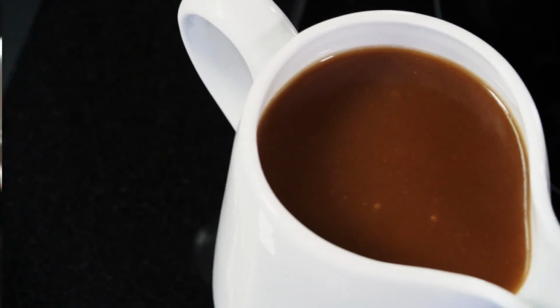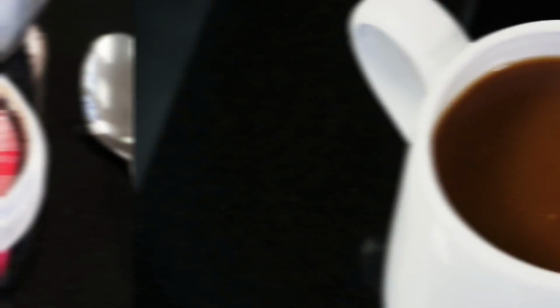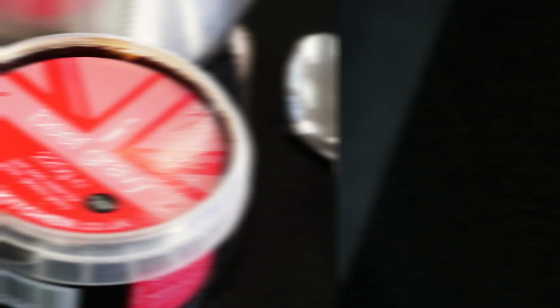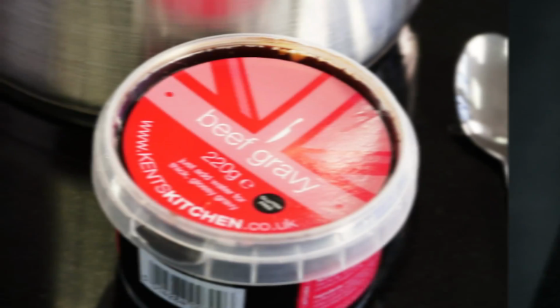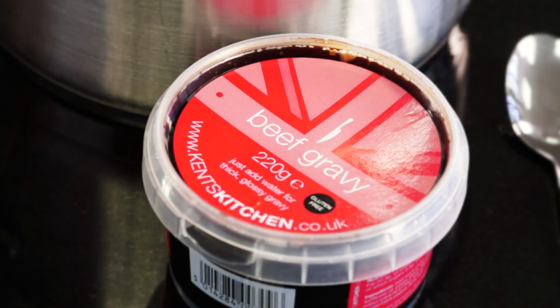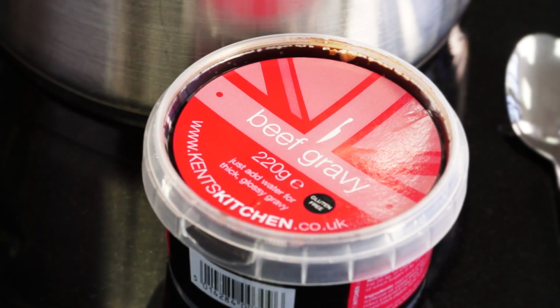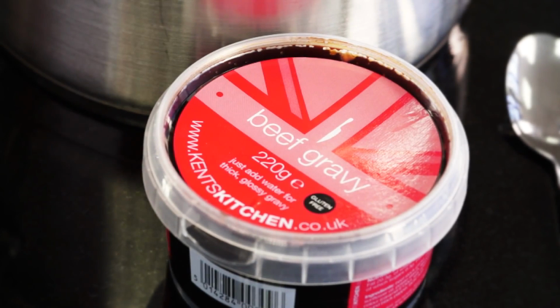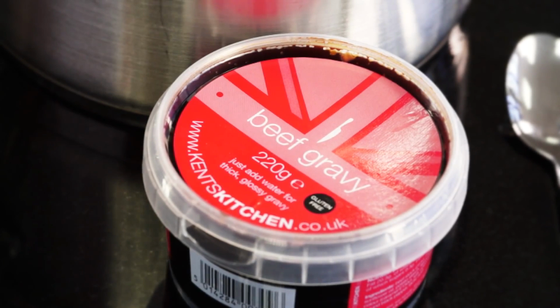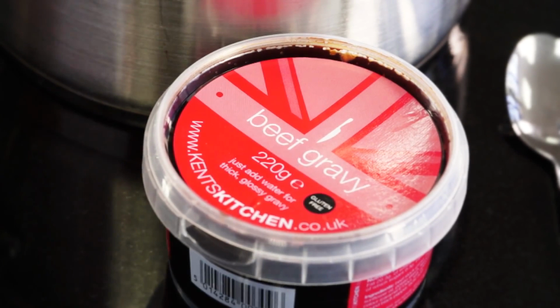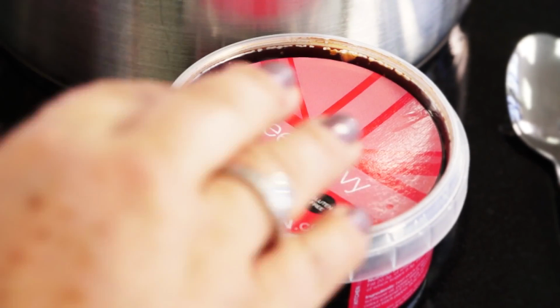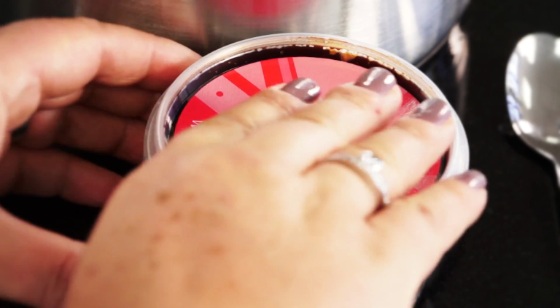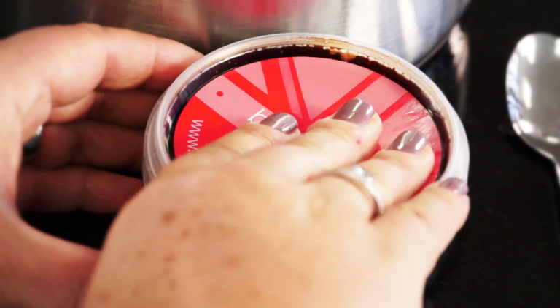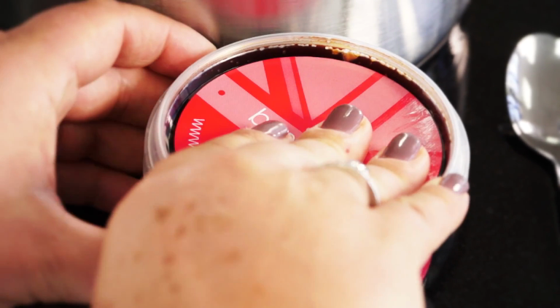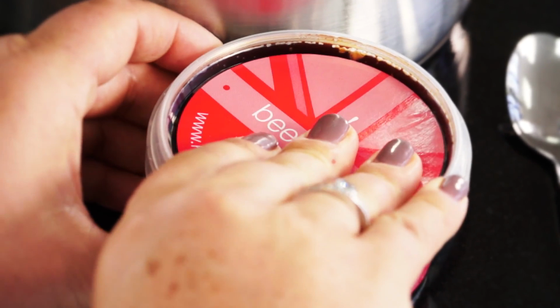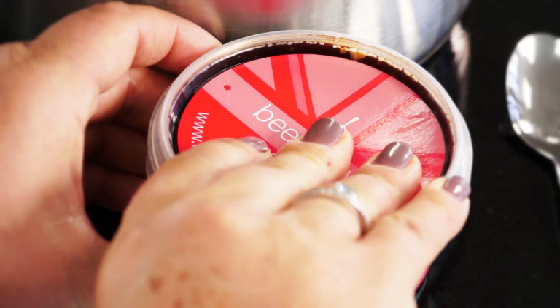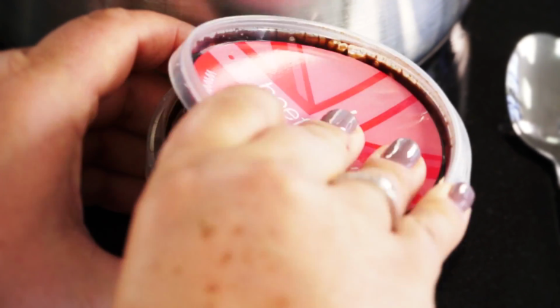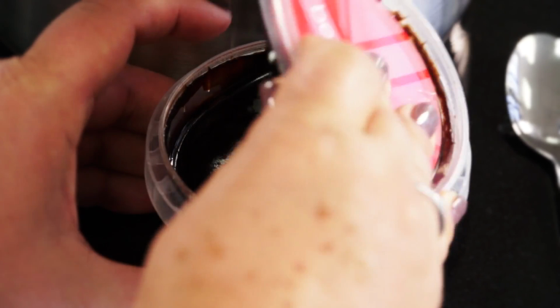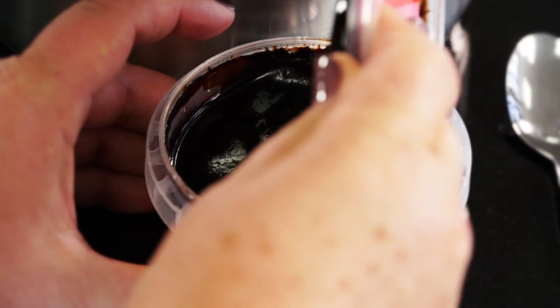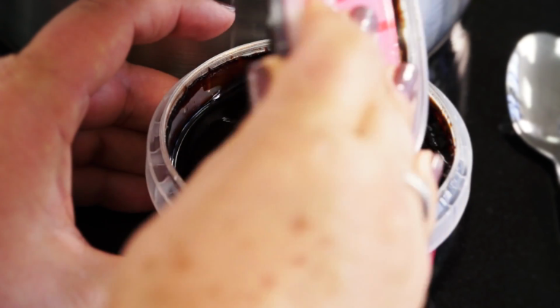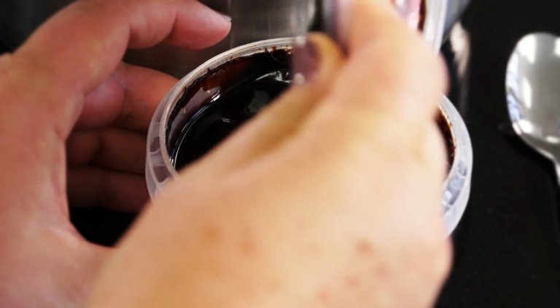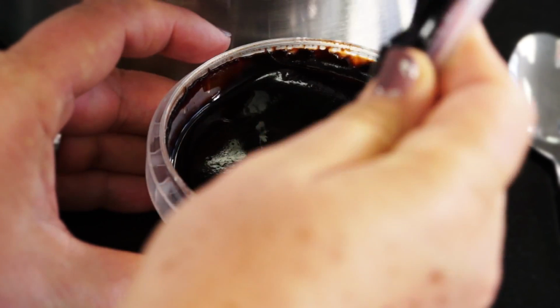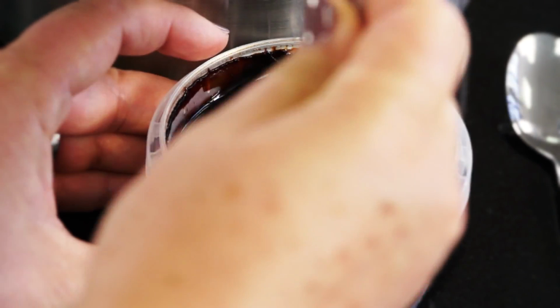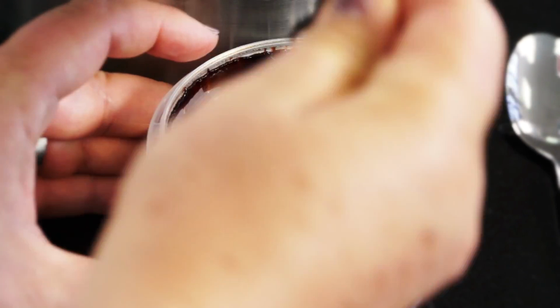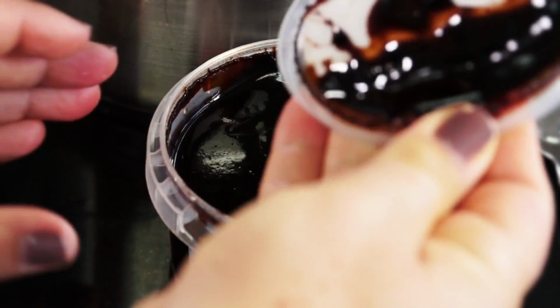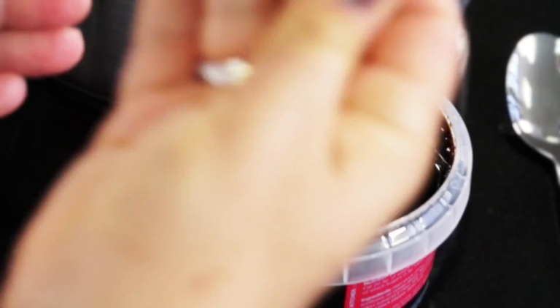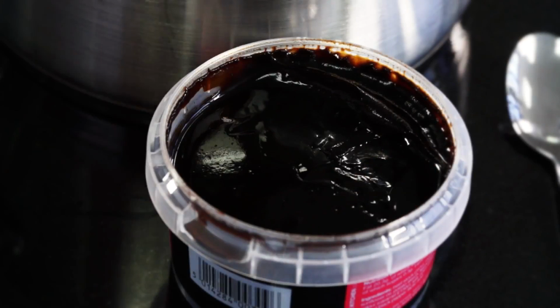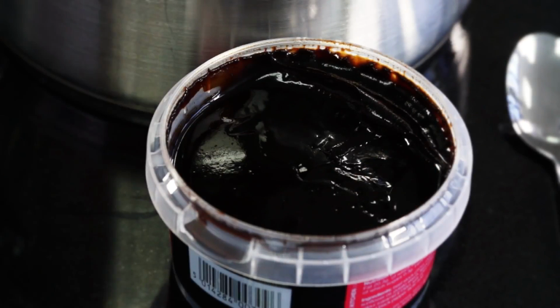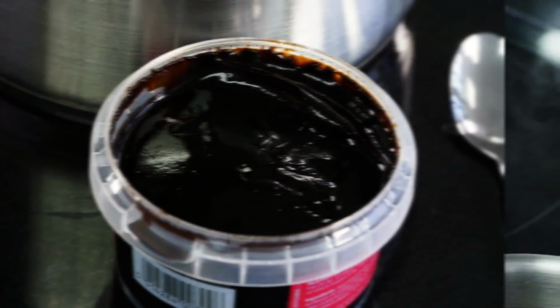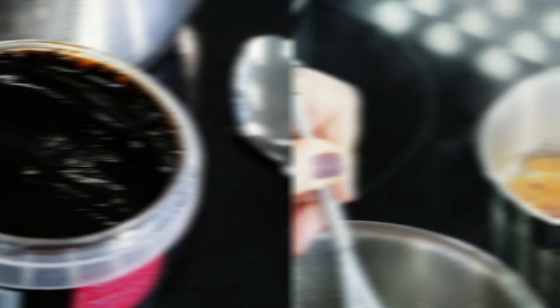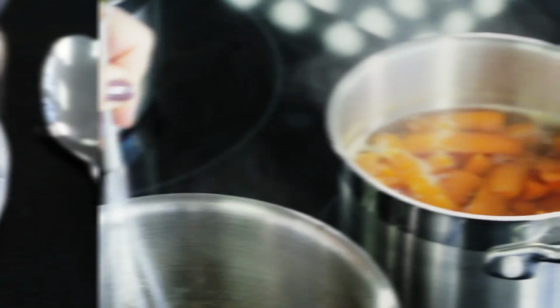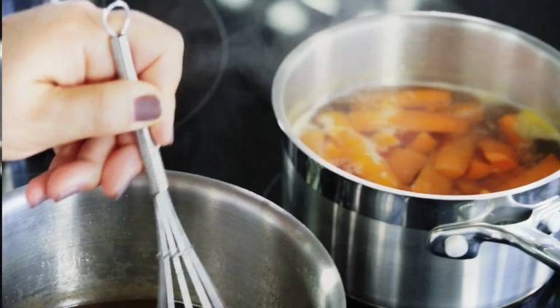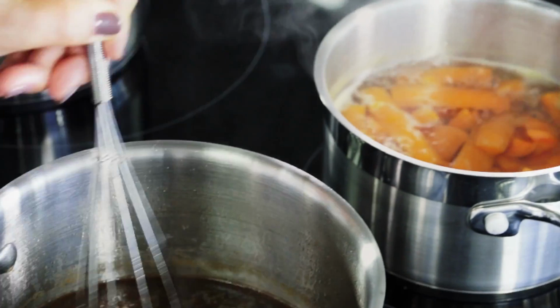The gravies are sold in handy tubs of gravy concentrate to give maximum servings whilst using very little store cupboard space.